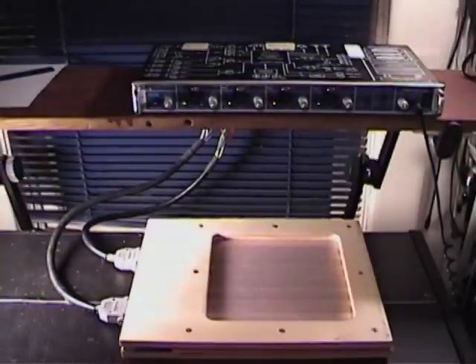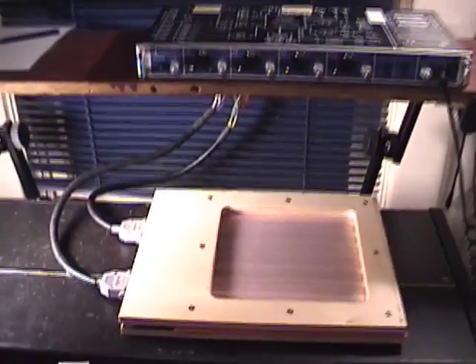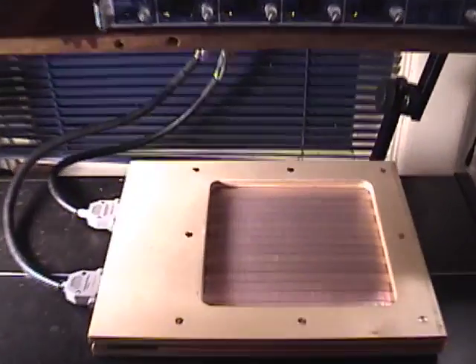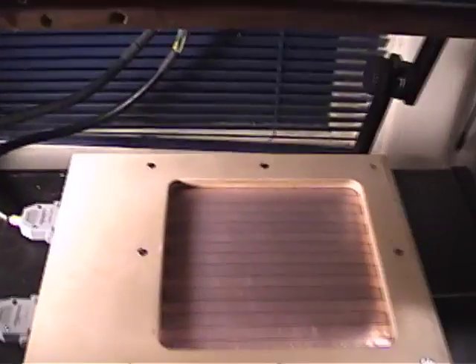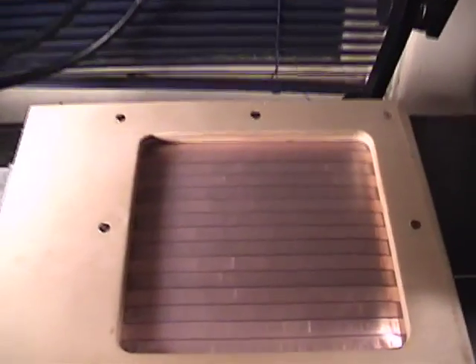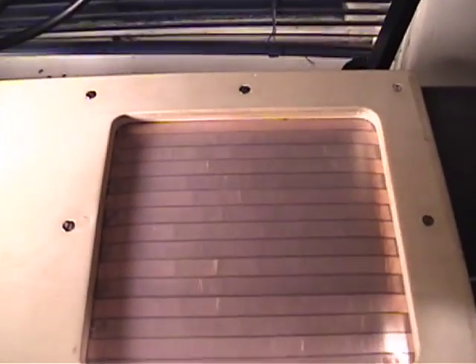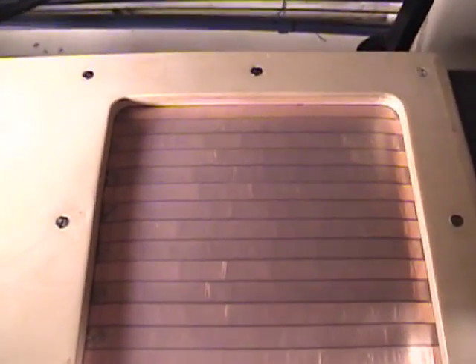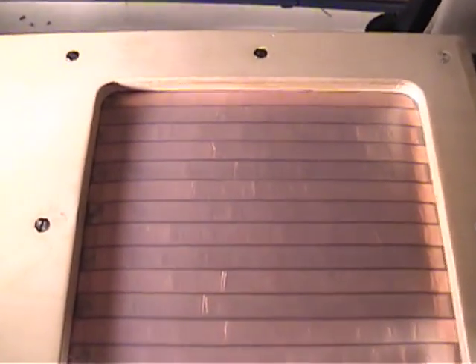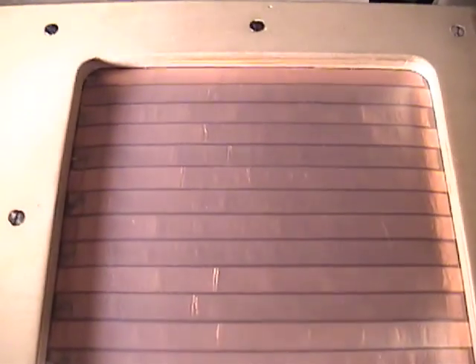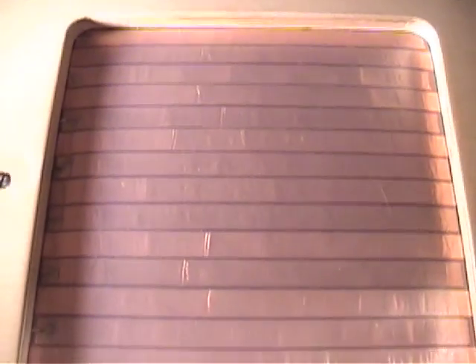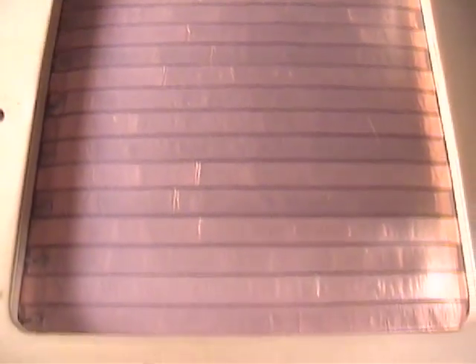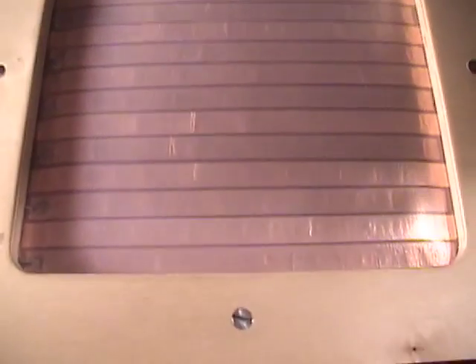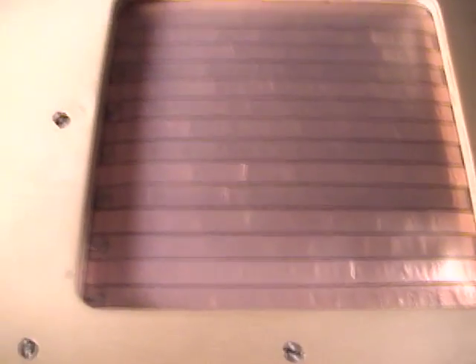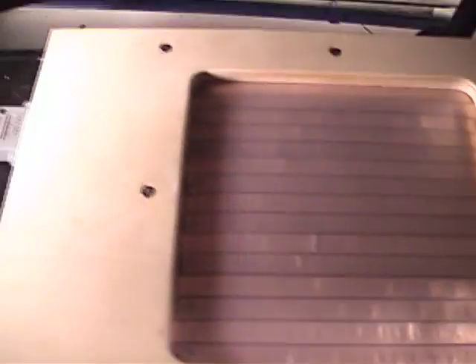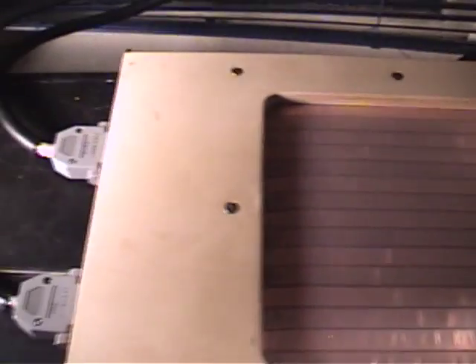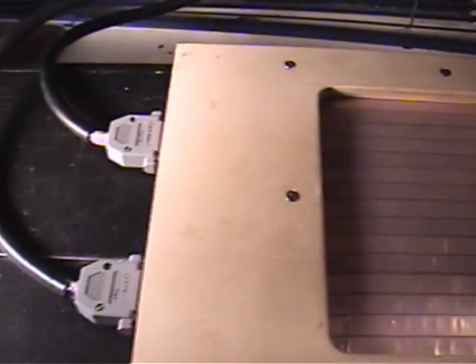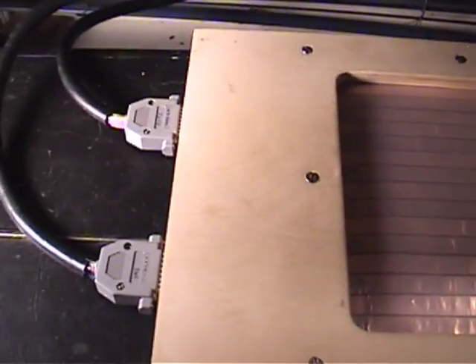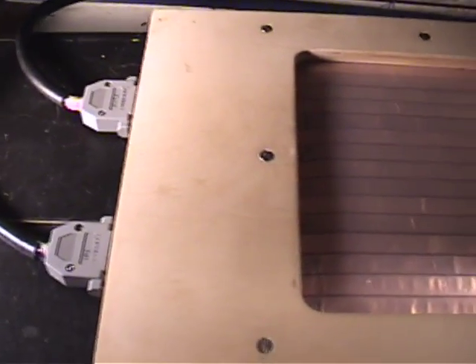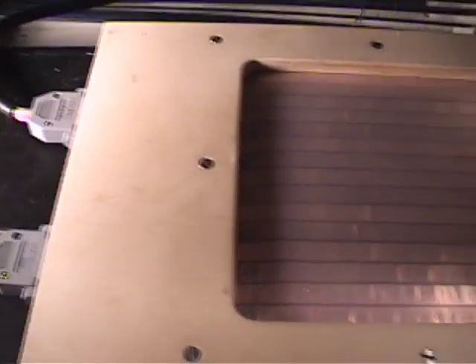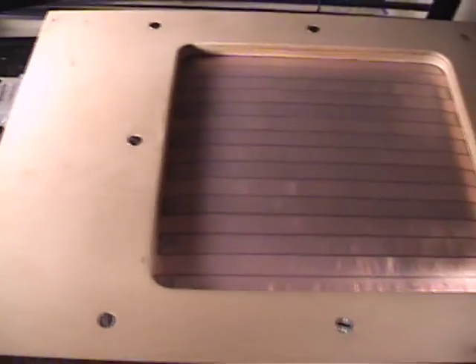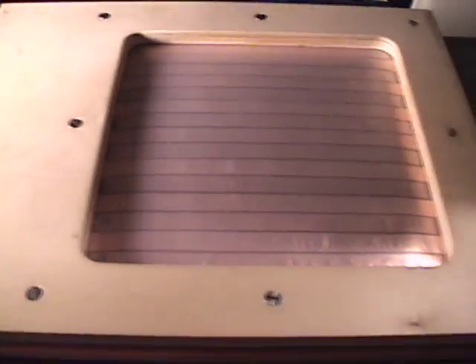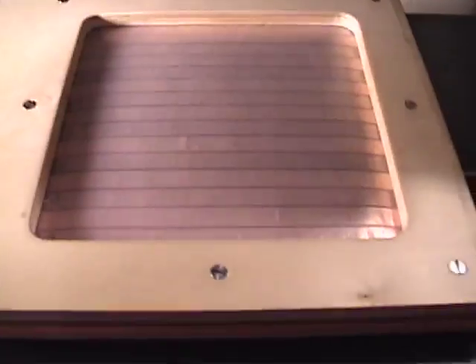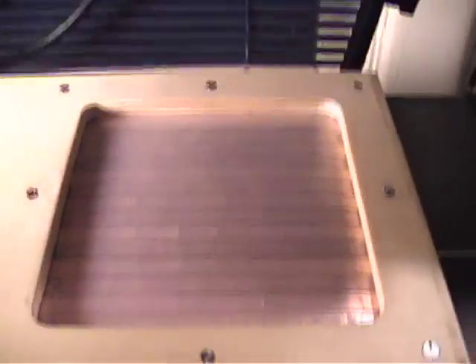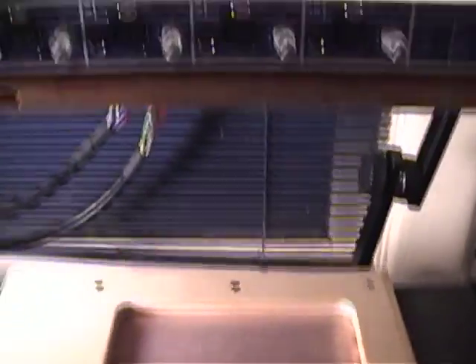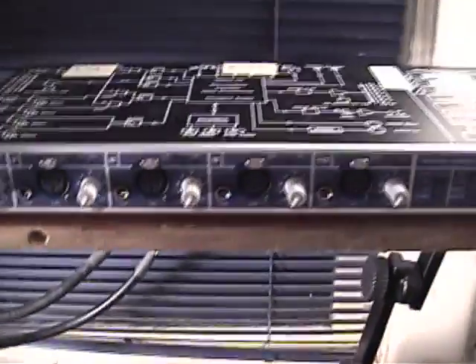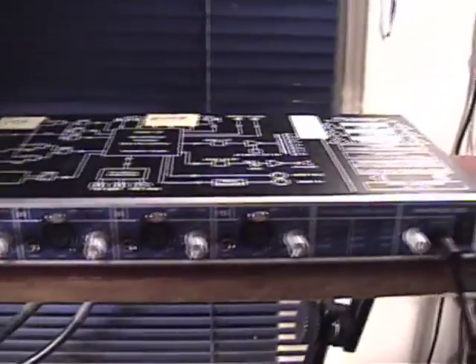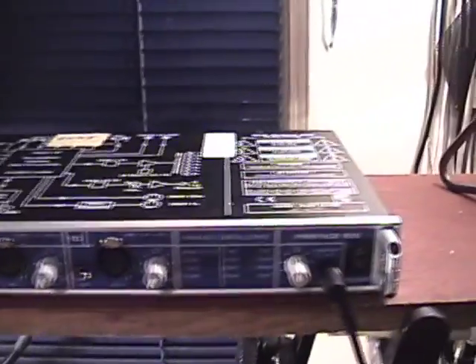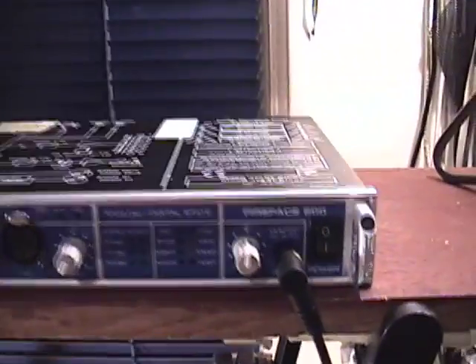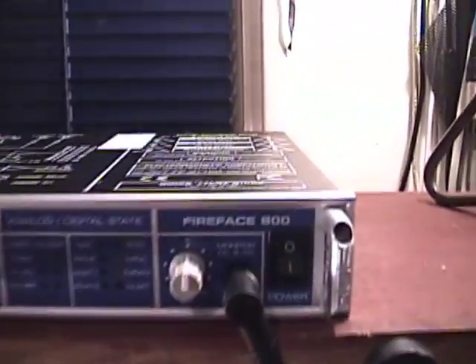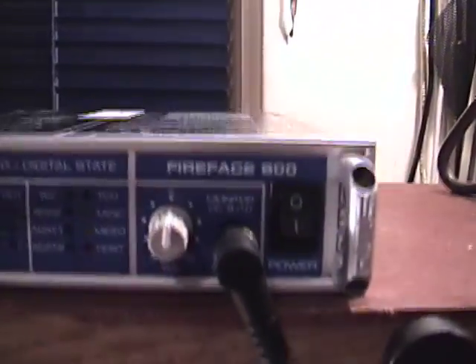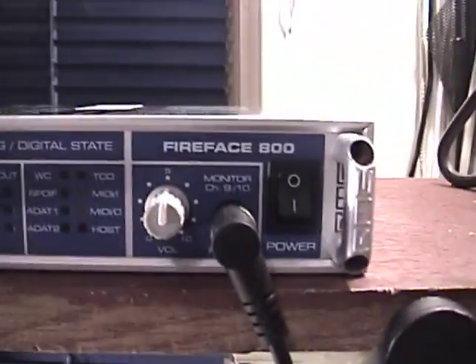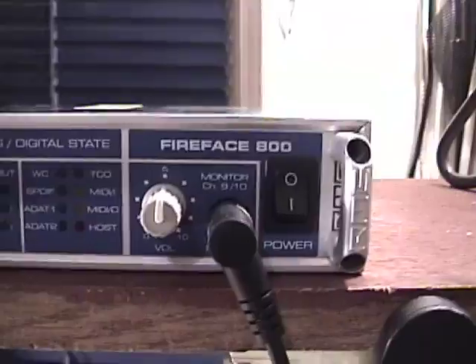This controller is an entirely passive device, which is to say it has no electric circuits that need power. It's made from birch plywood, plastic, metal and rubber. To operate it you need an audio interface. Here I'm using the RME Fireface 800.